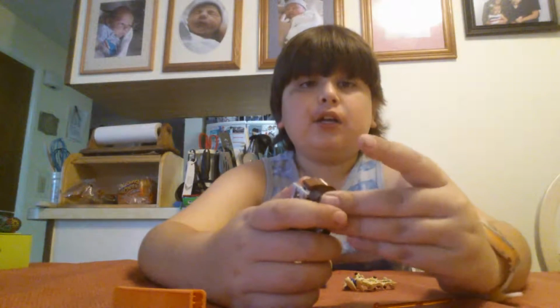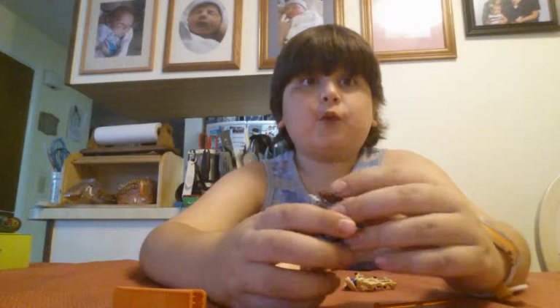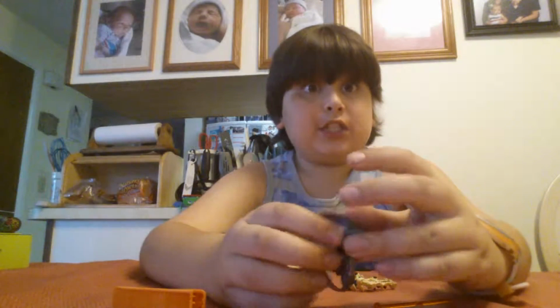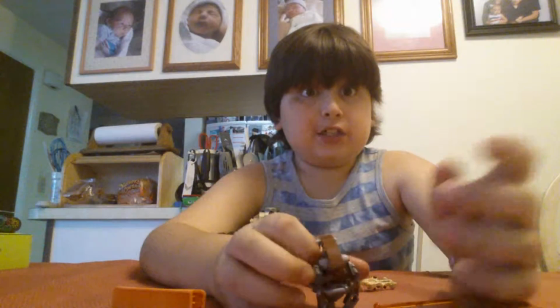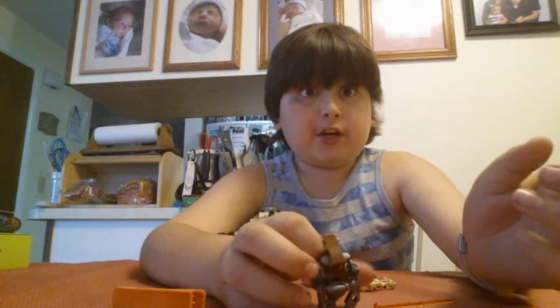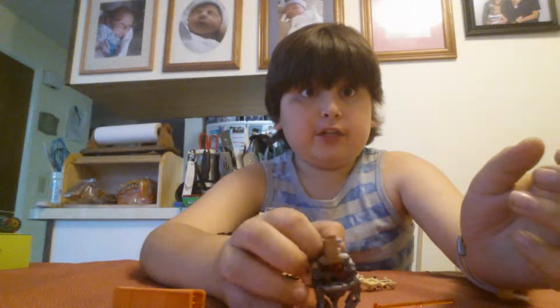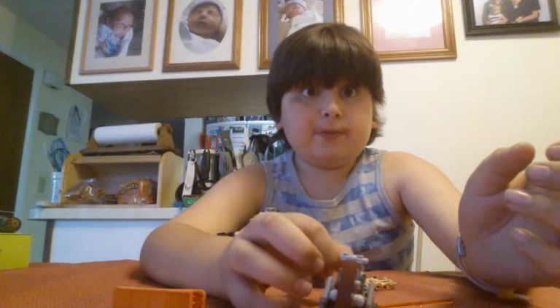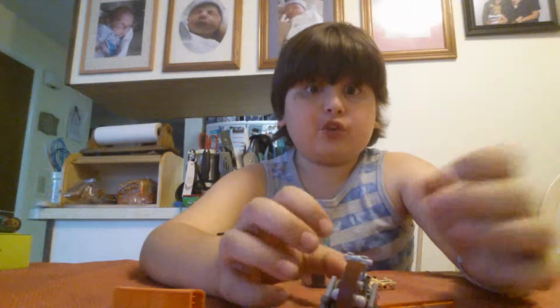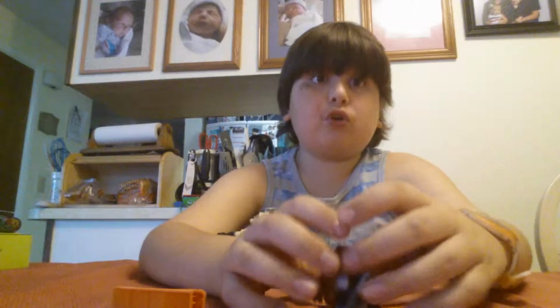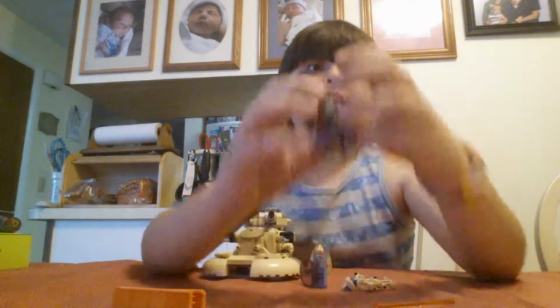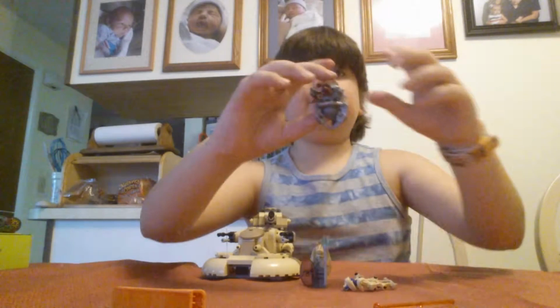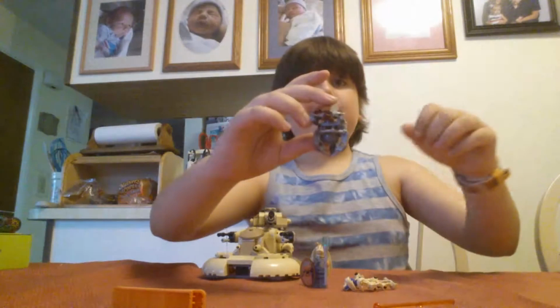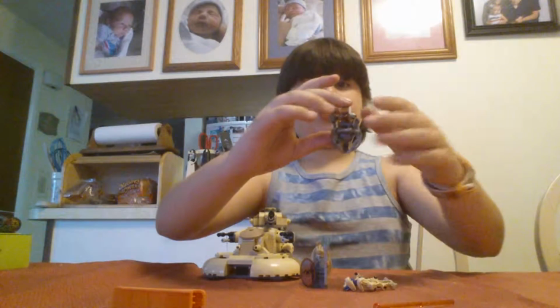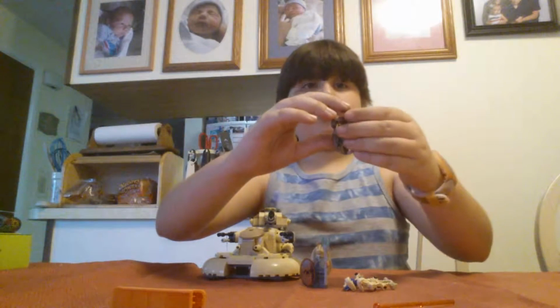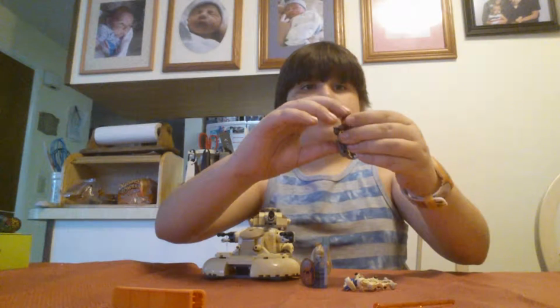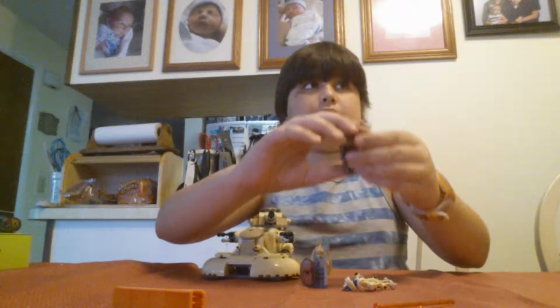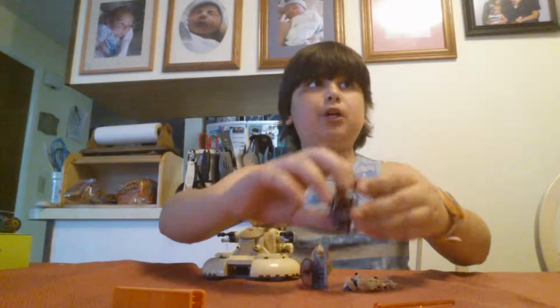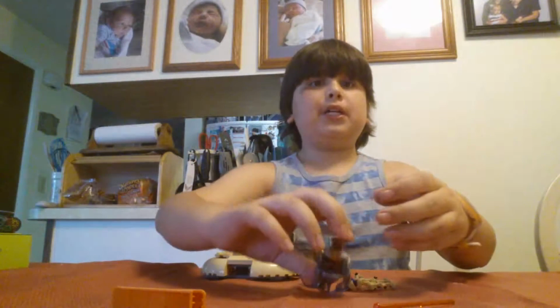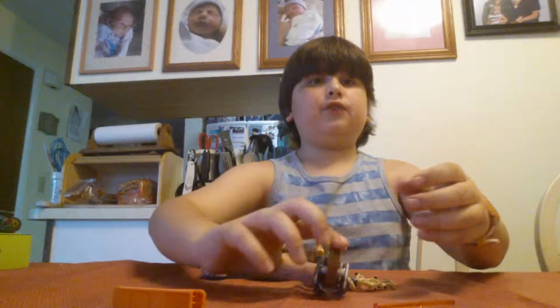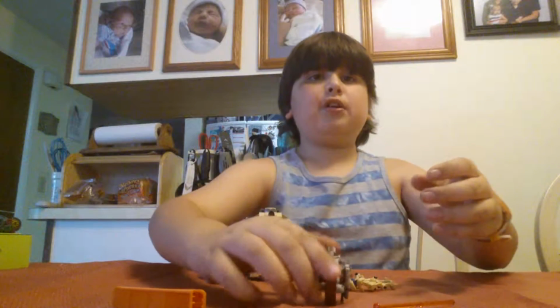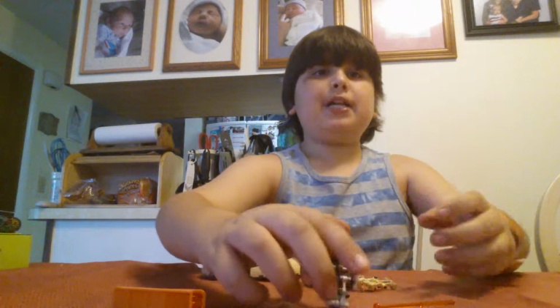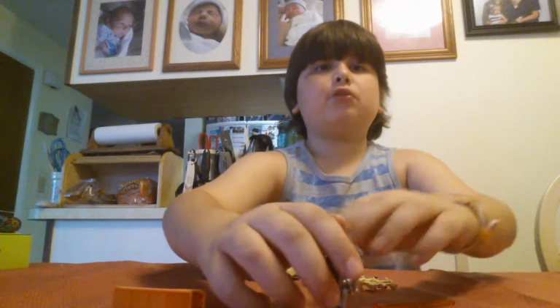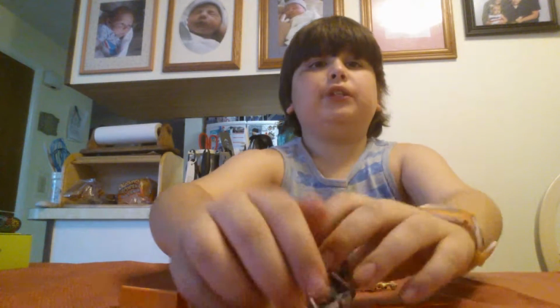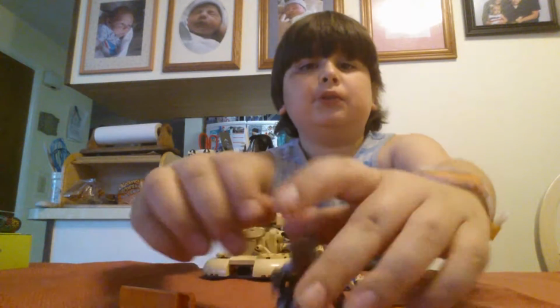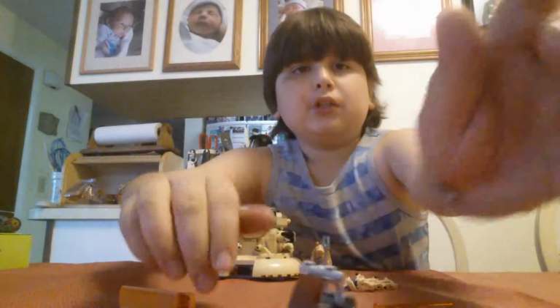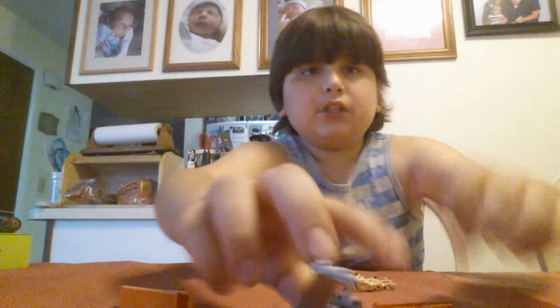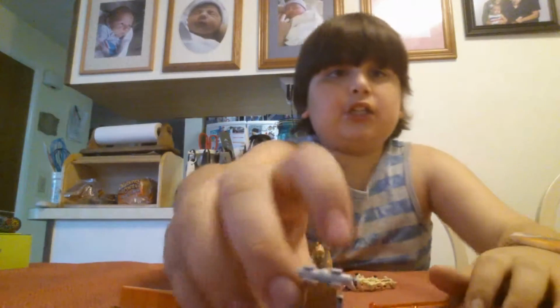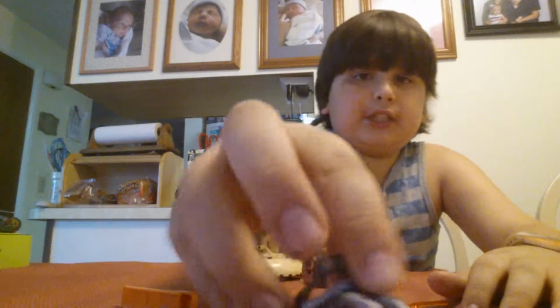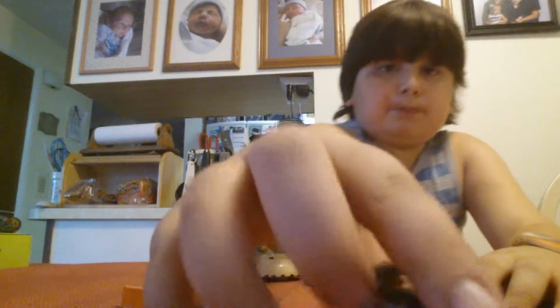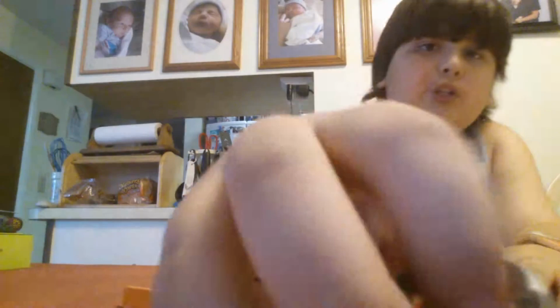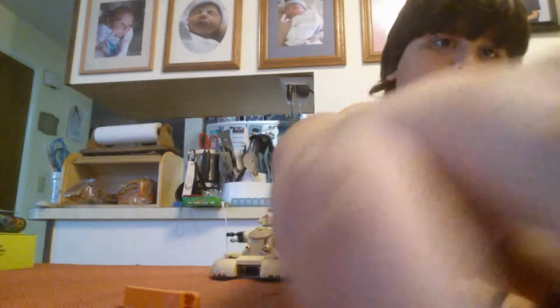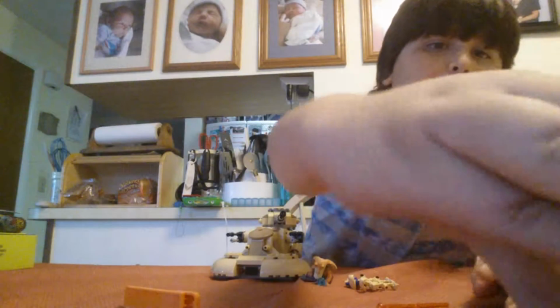The Droideka is a famous droid known for rolling into a ball and having deflector shields. It is very famous for its roll, and you can actually roll it up into a little ball, but it's very bad at rolling unless you put it yourself.